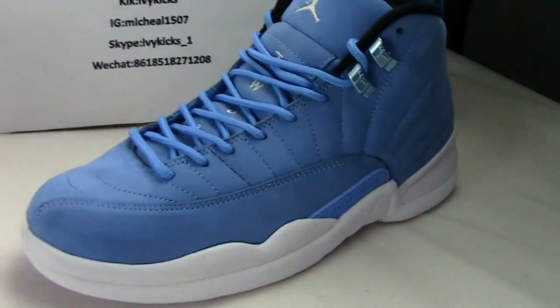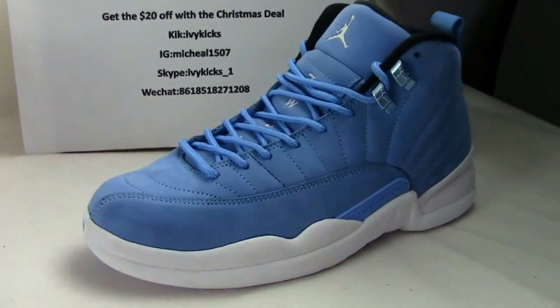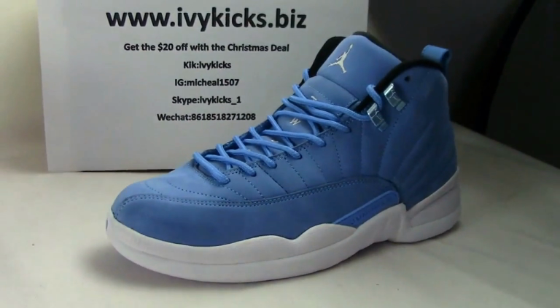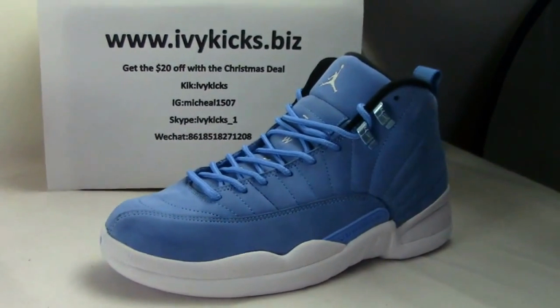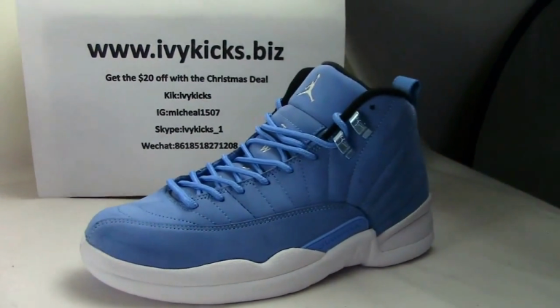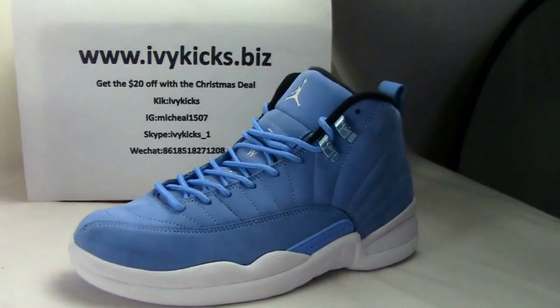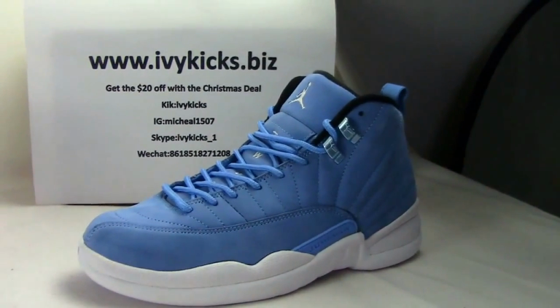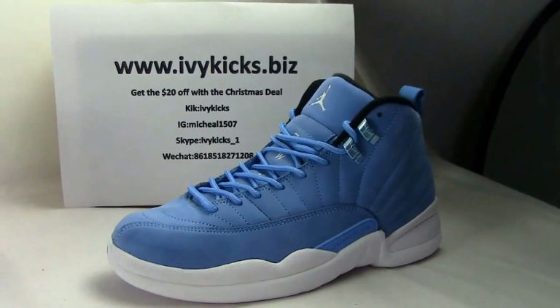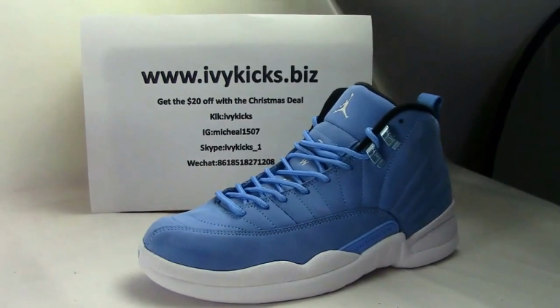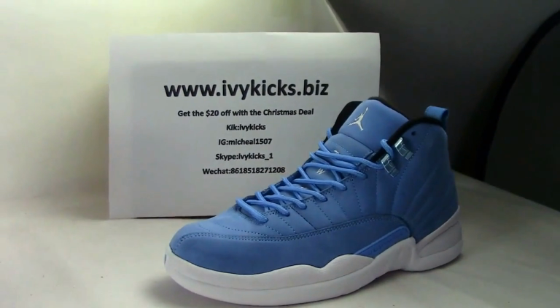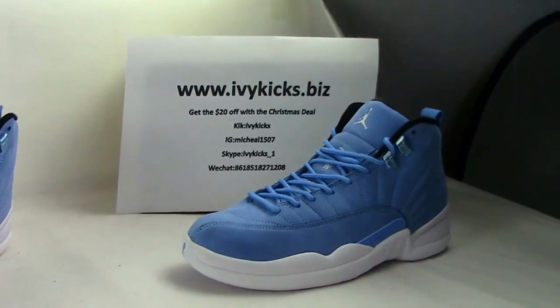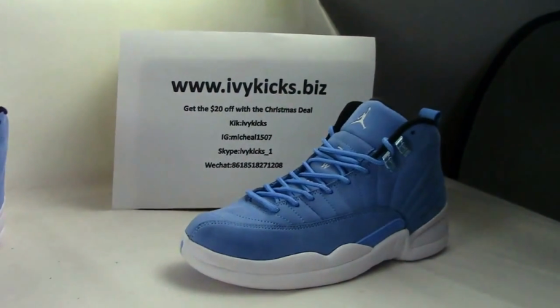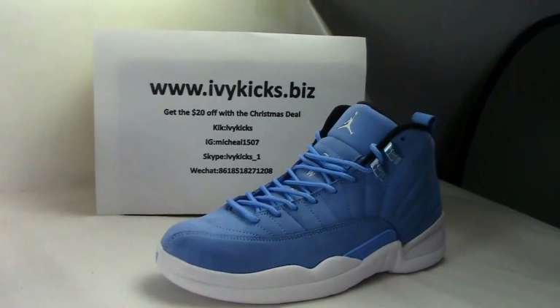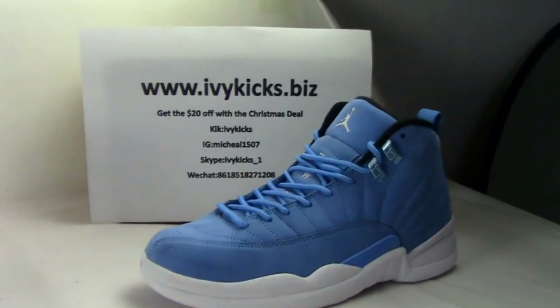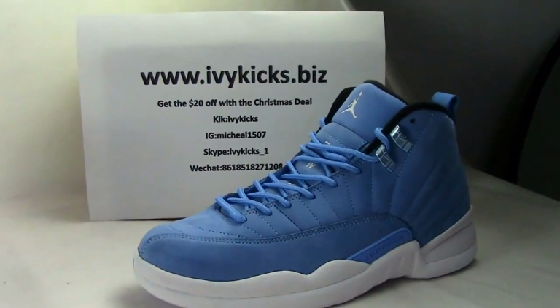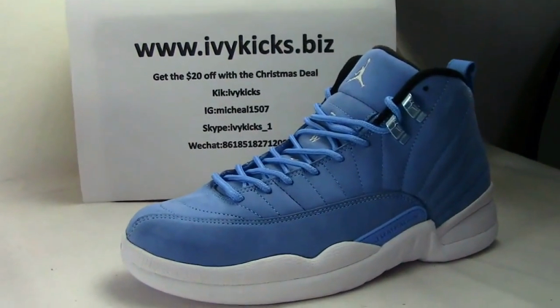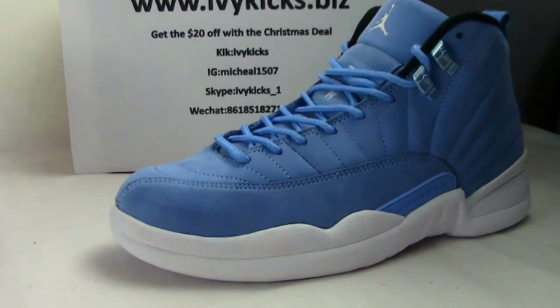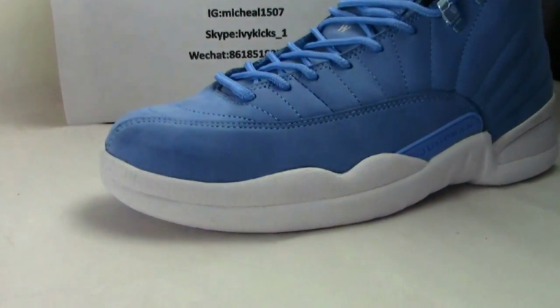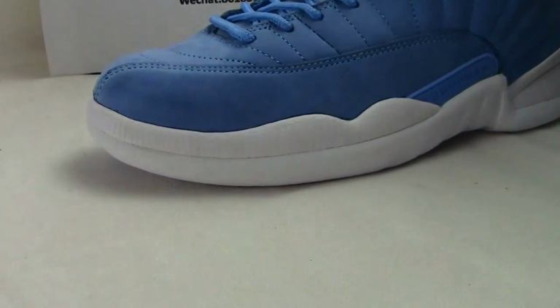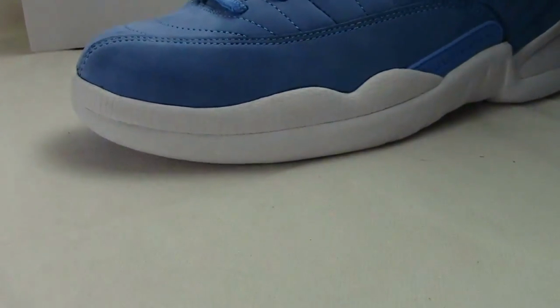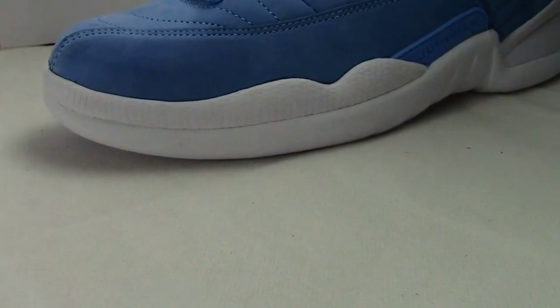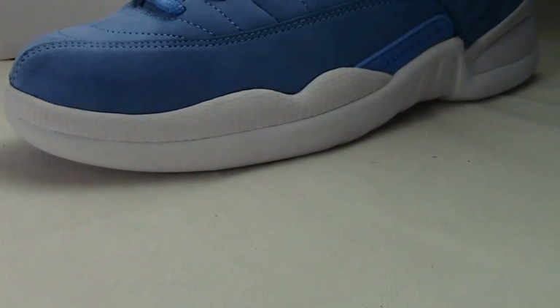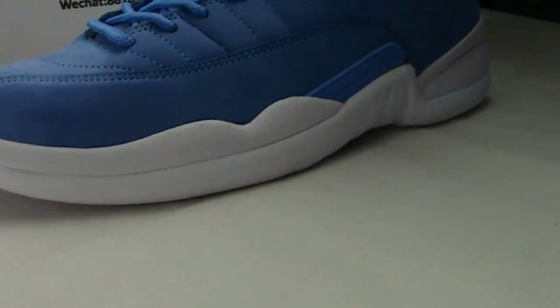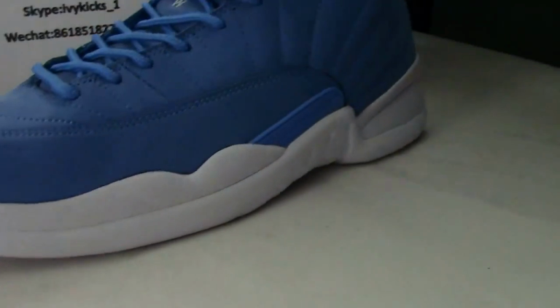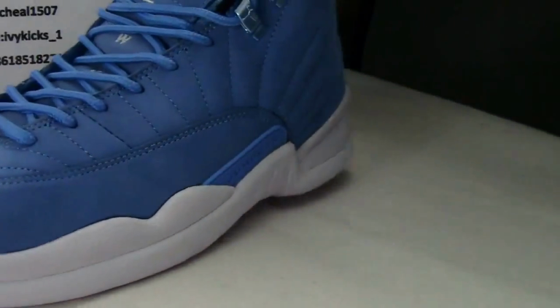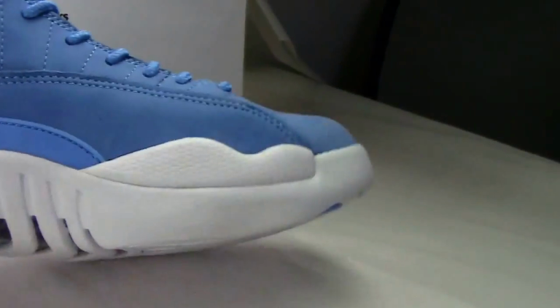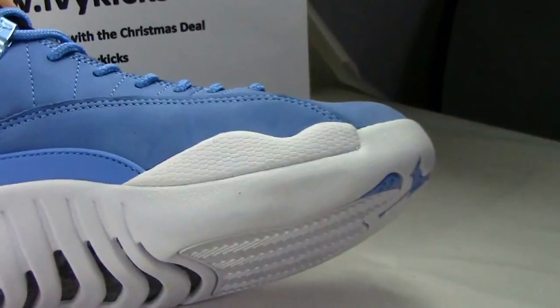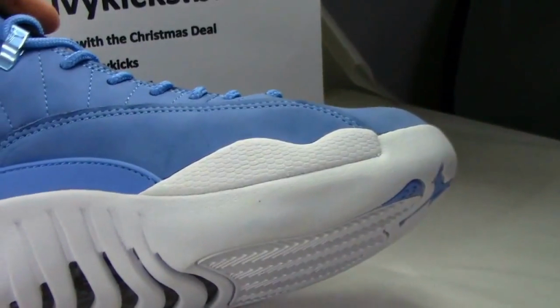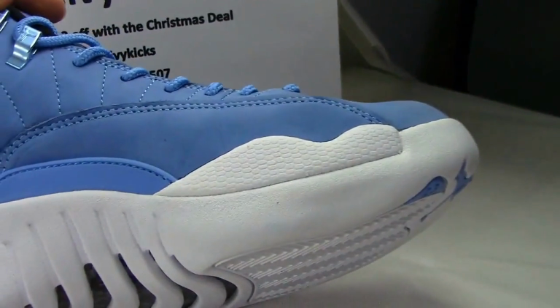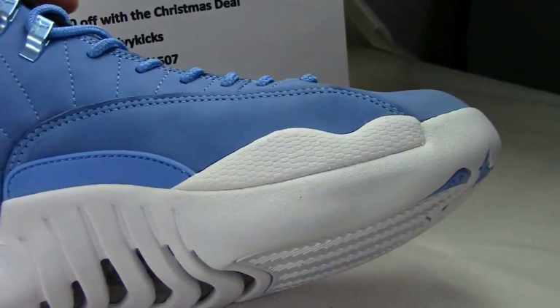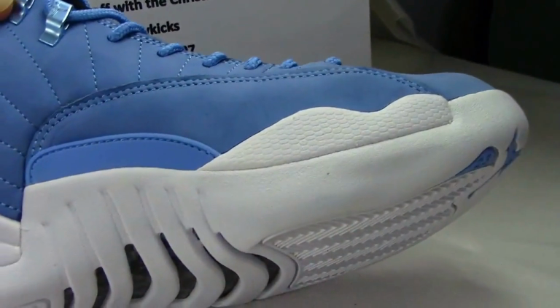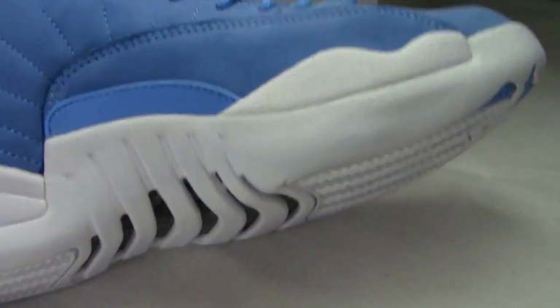First, we have the shoe's color. It is blue — a light blue body and the bottom is white. Very nice, colorful match.